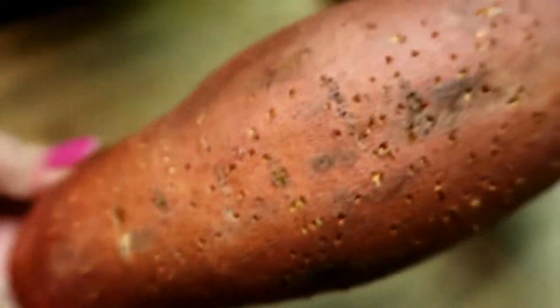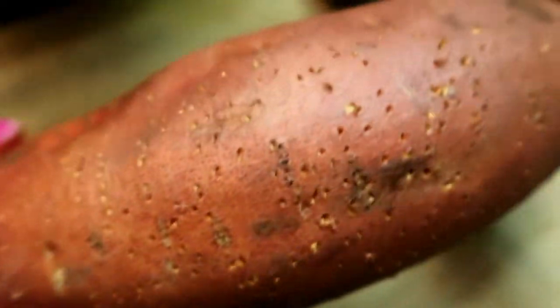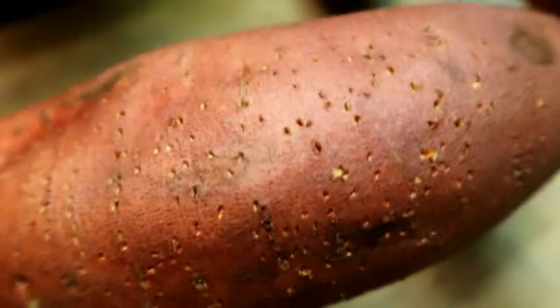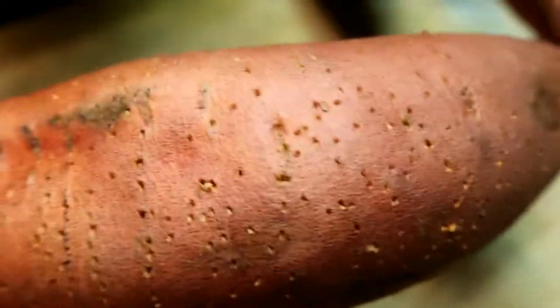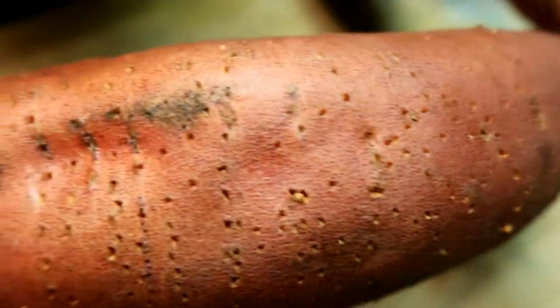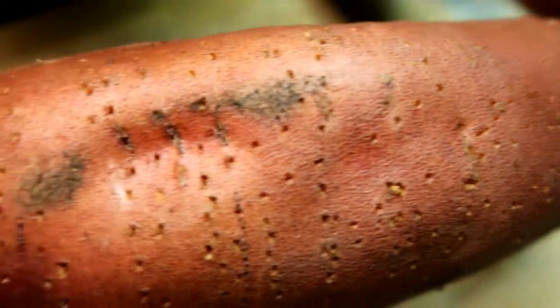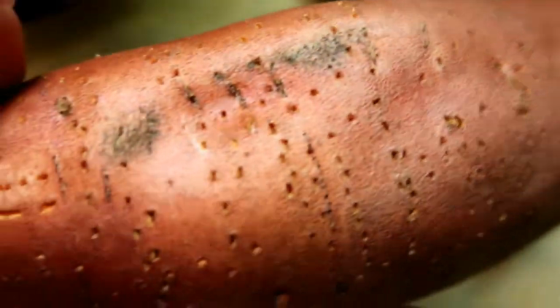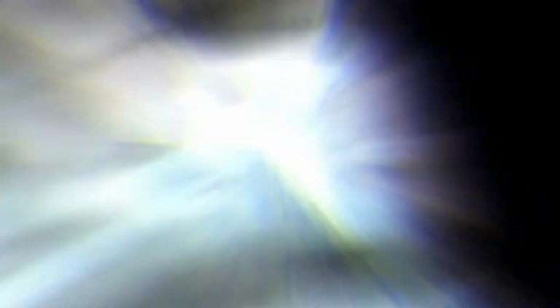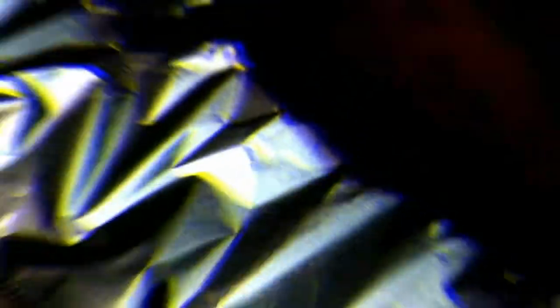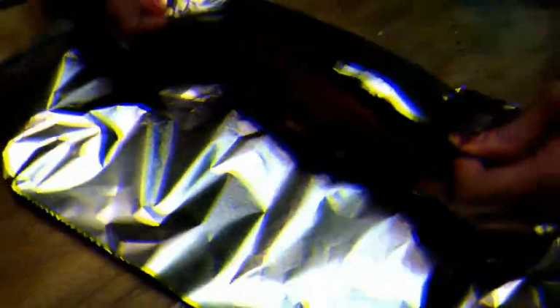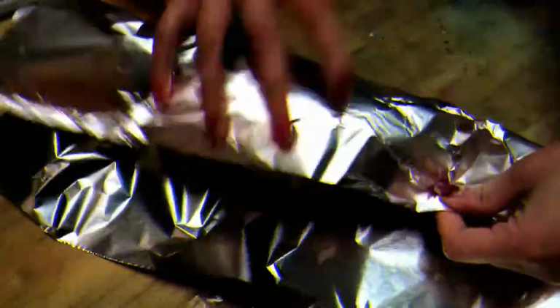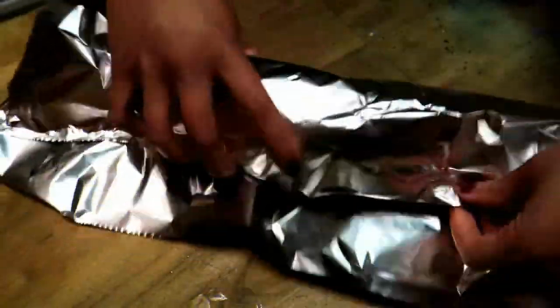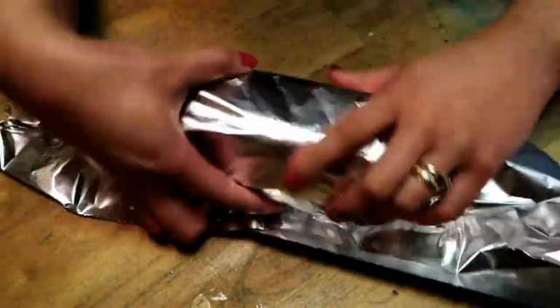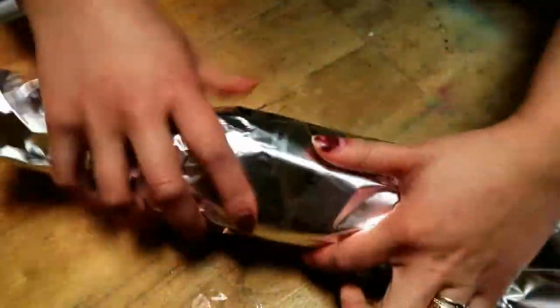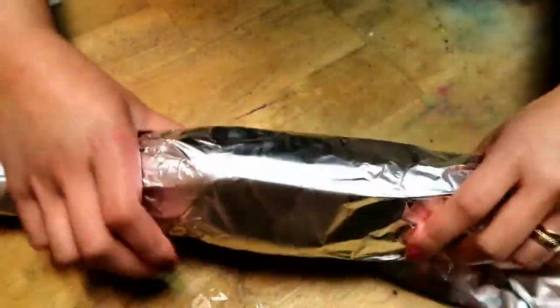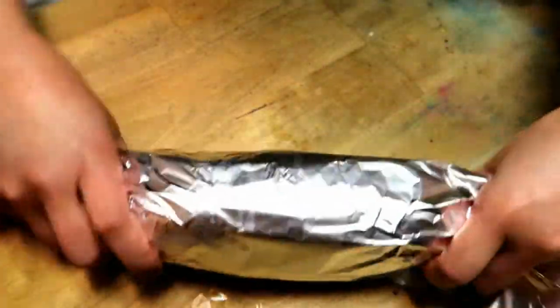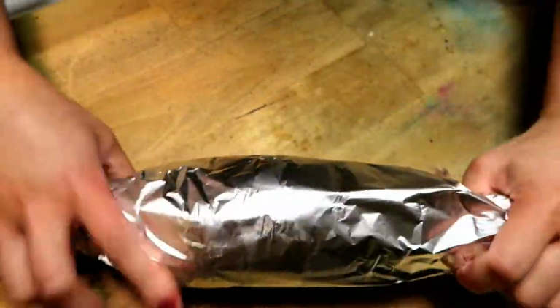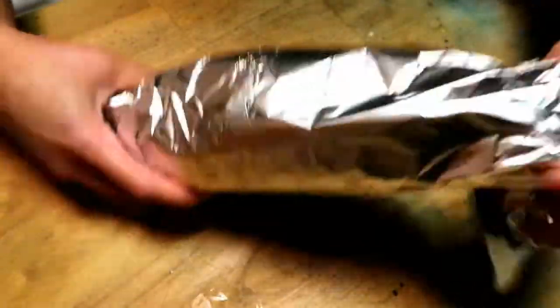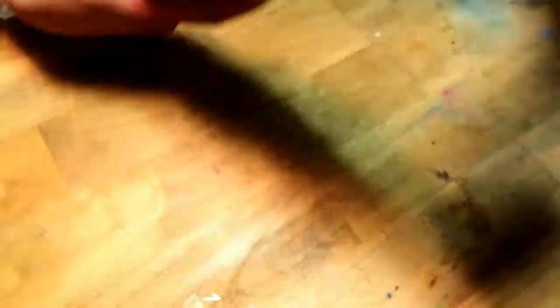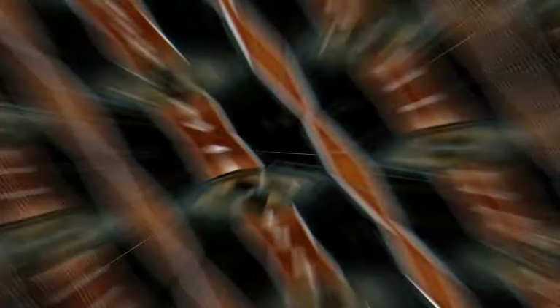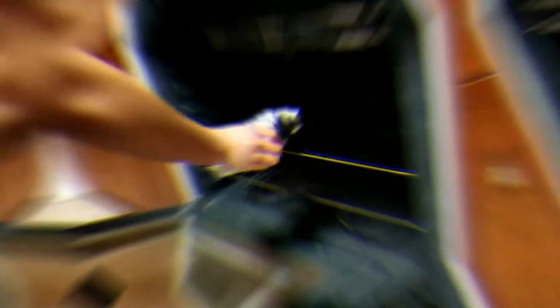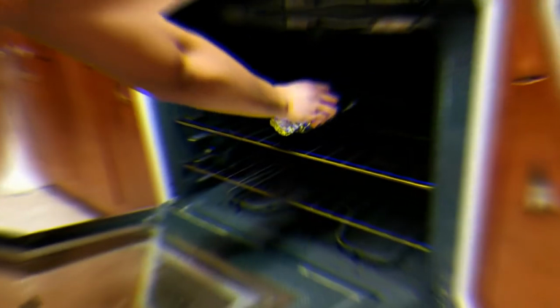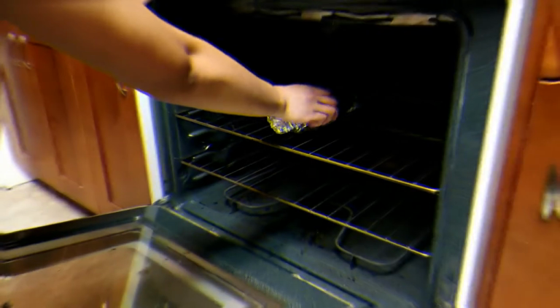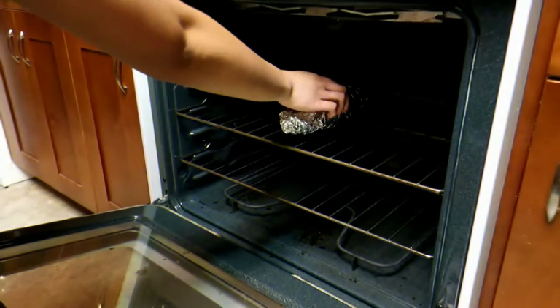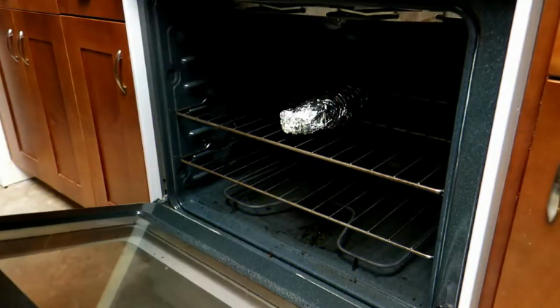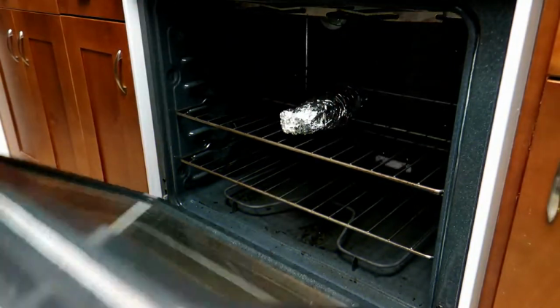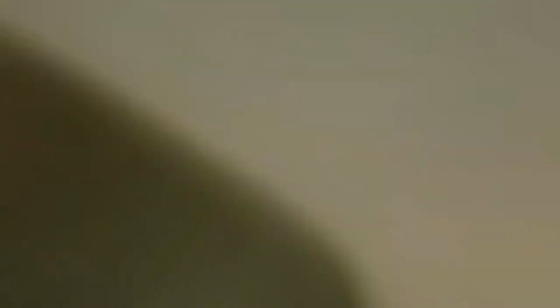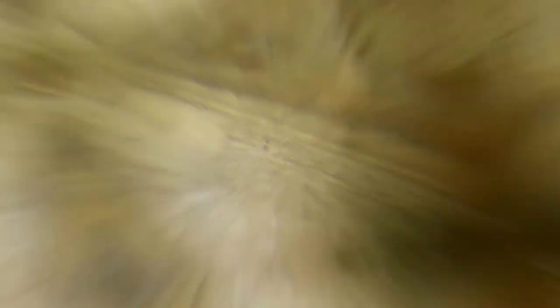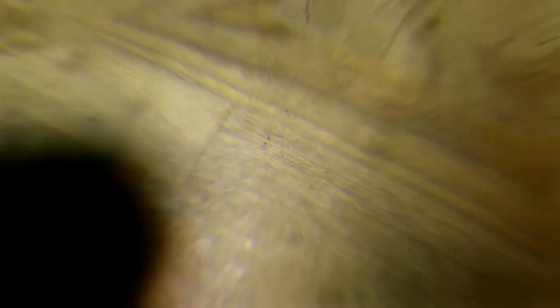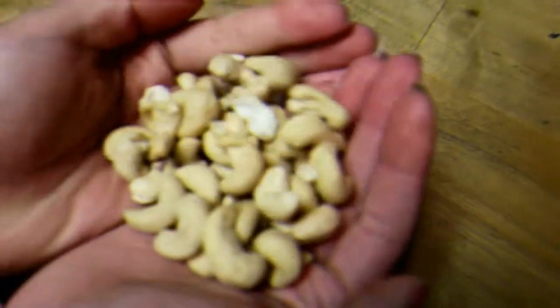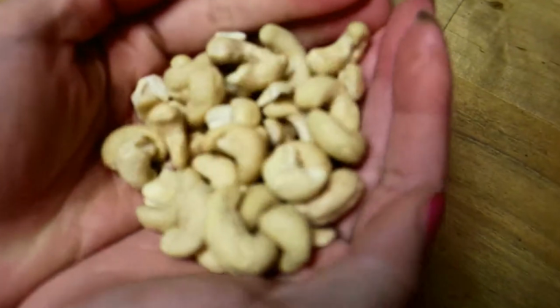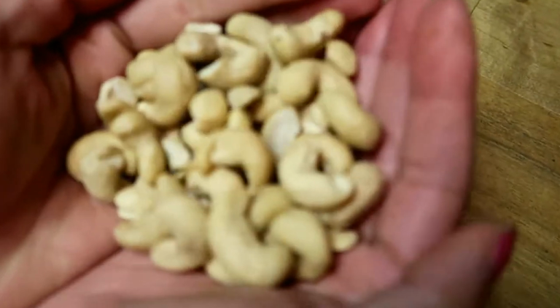Roll it in tin foil and throw it in your oven for probably an hour, just until it's soft and you can mush it.